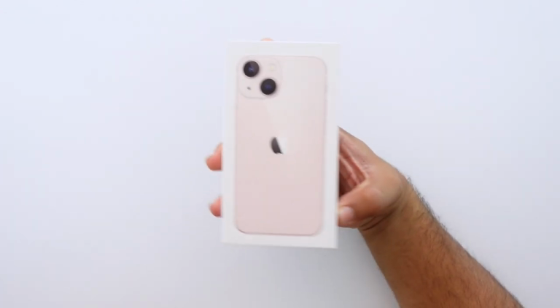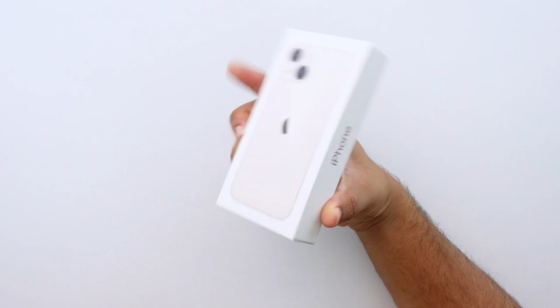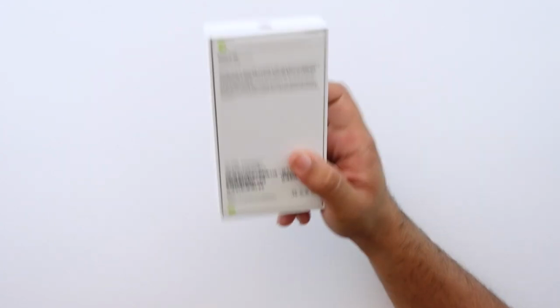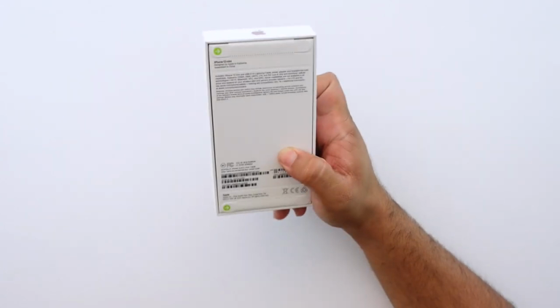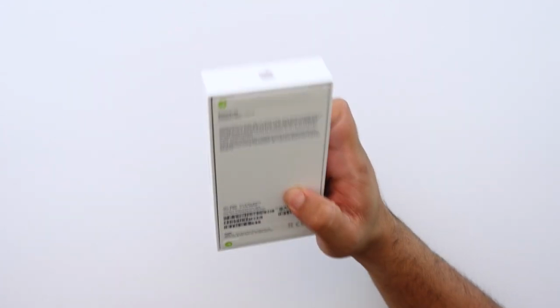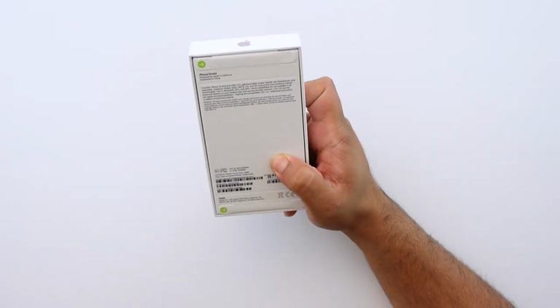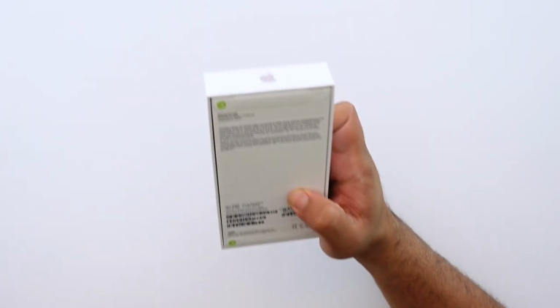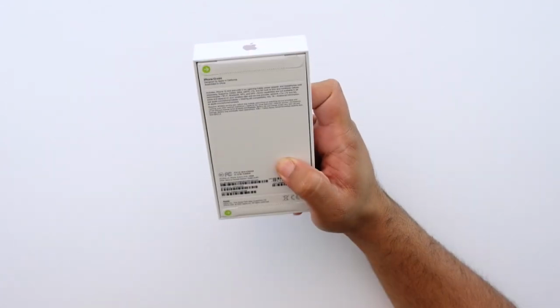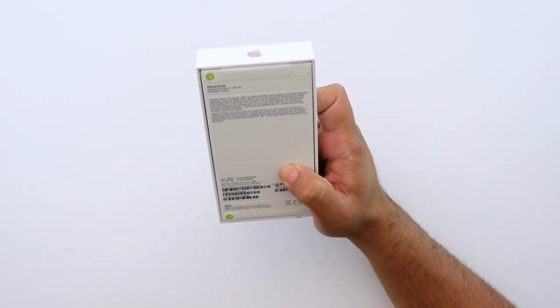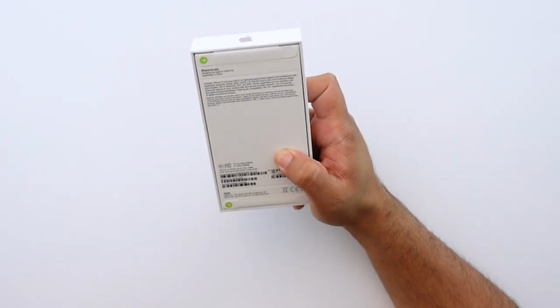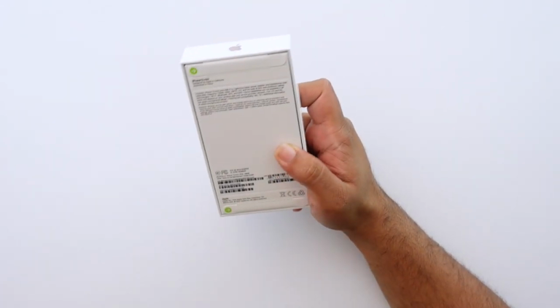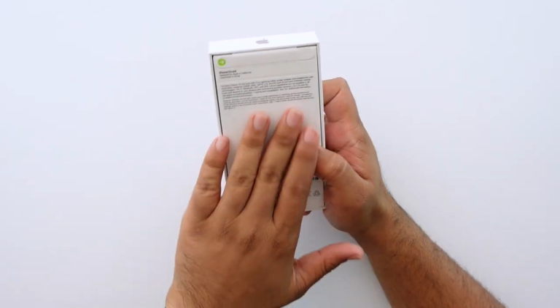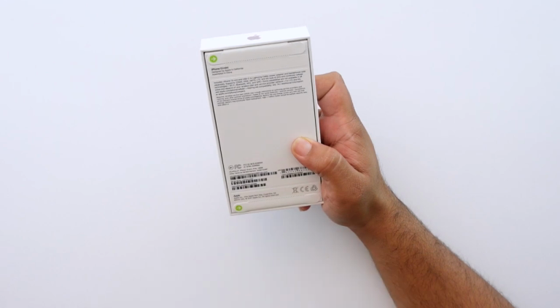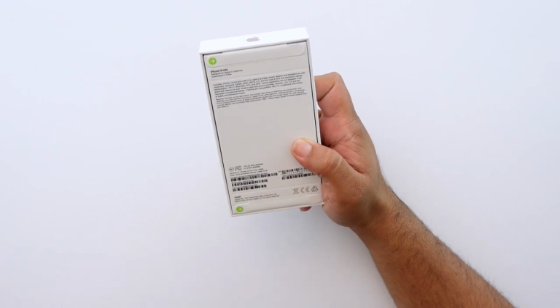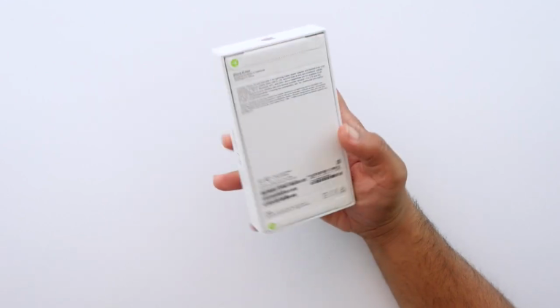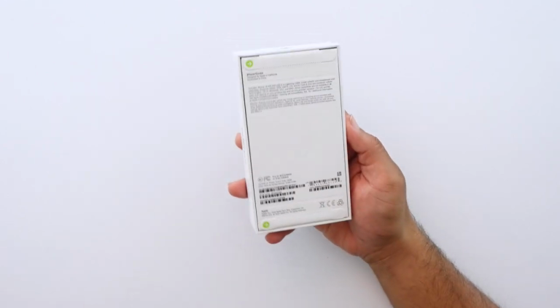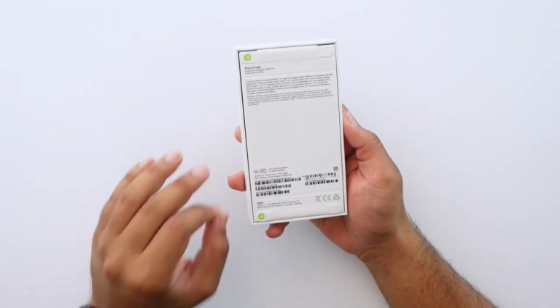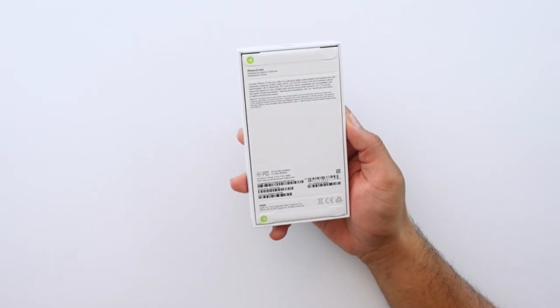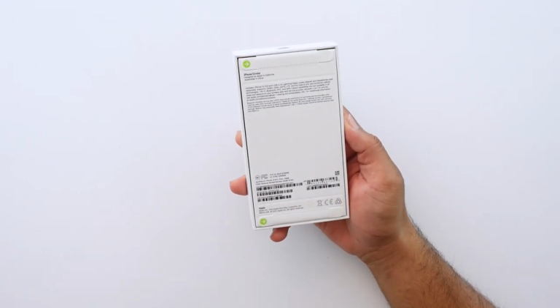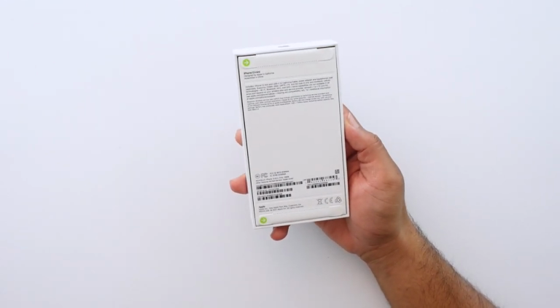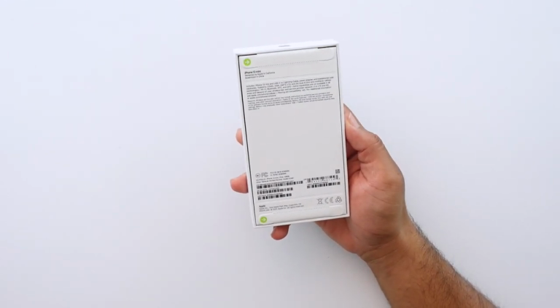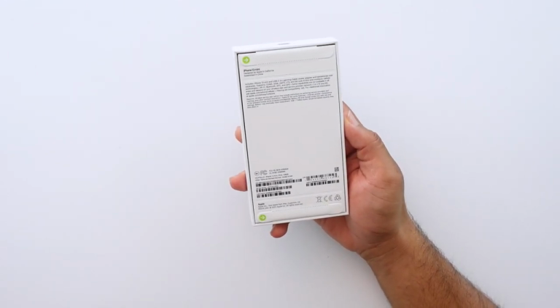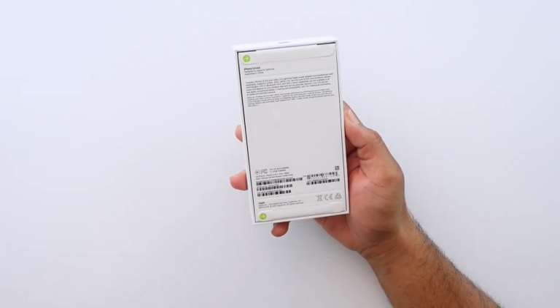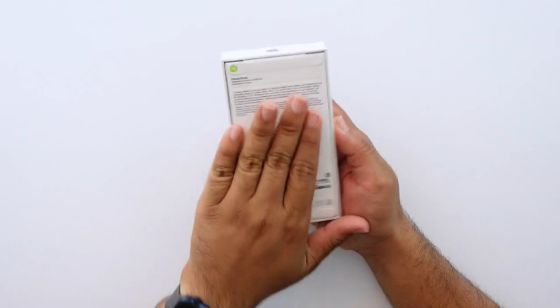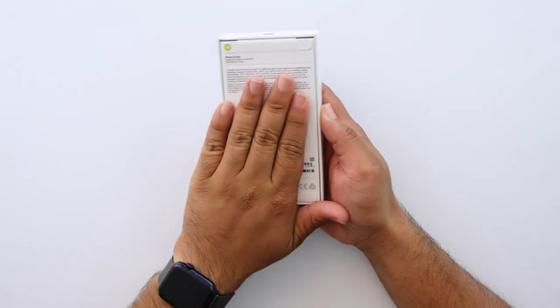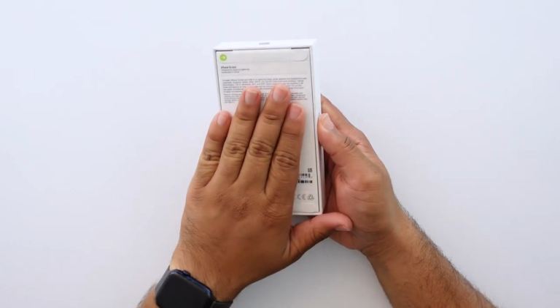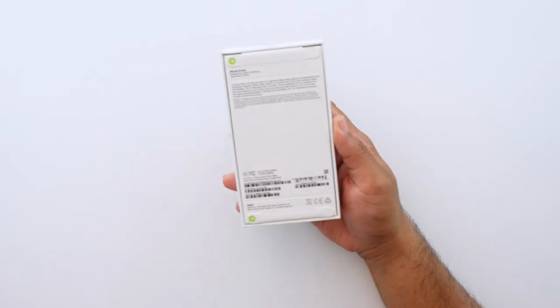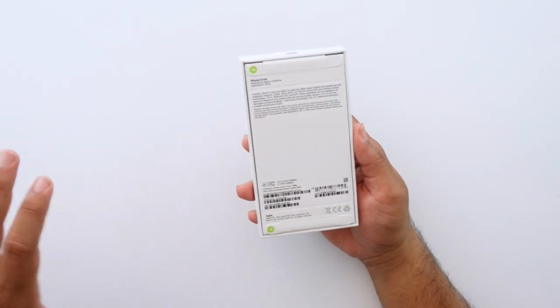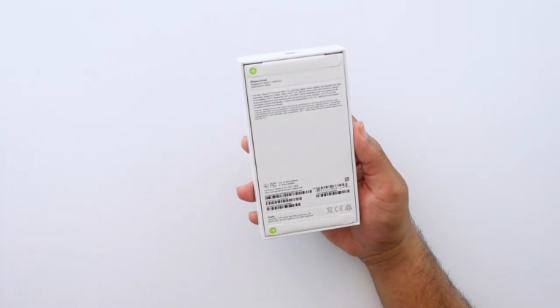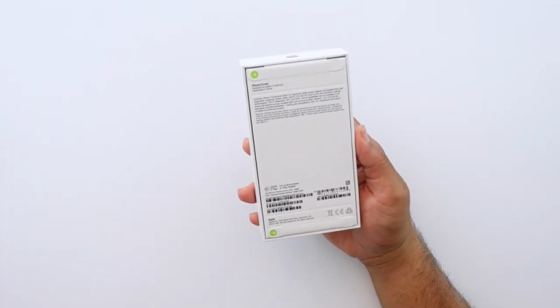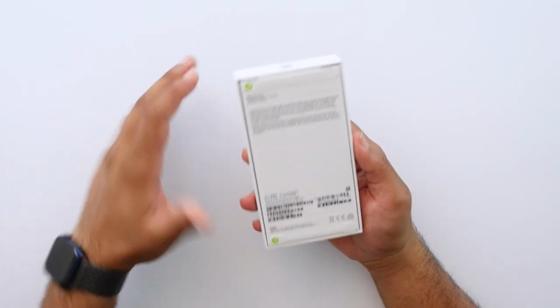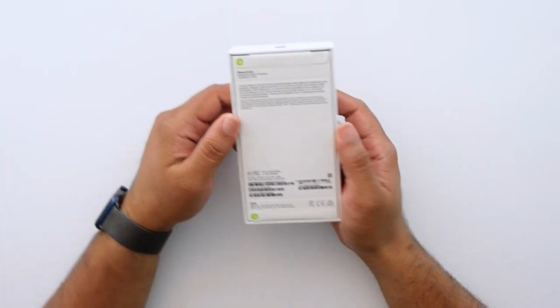This year I got the pink 128GB storage option on the 13 mini. 128GB is now standard — you can get 256 or 512 — but I think 128 should be good enough for most people. No more 64GB, thank goodness.